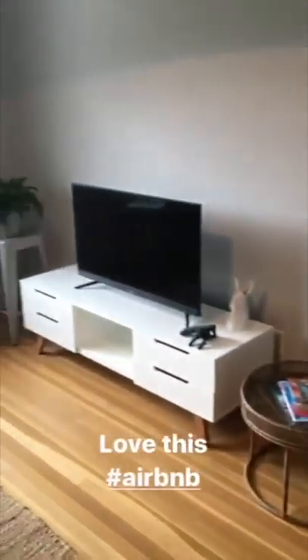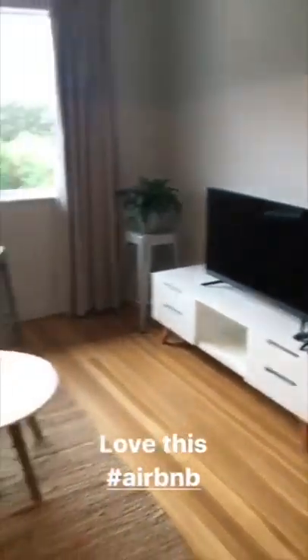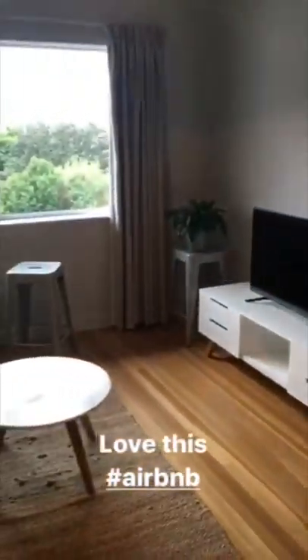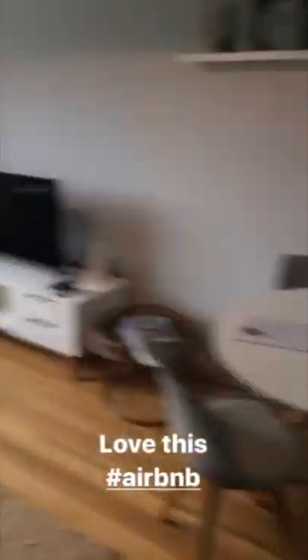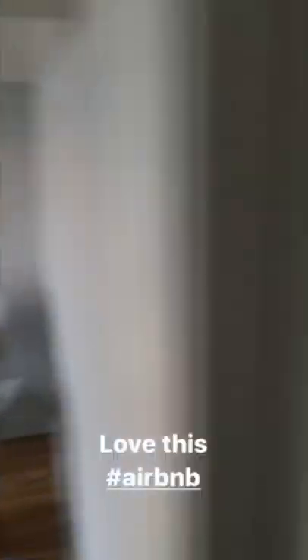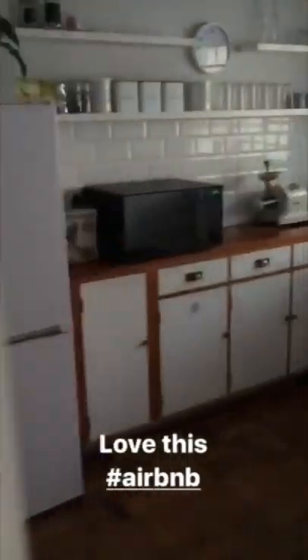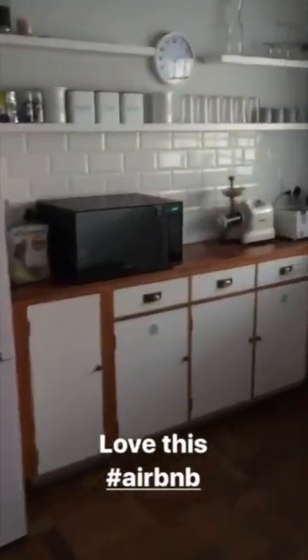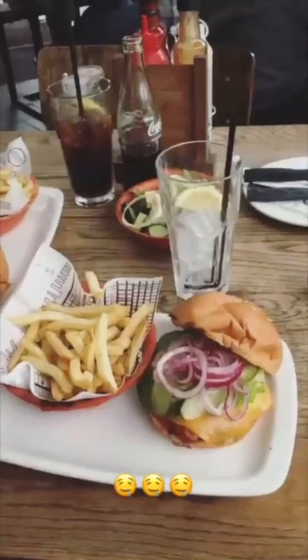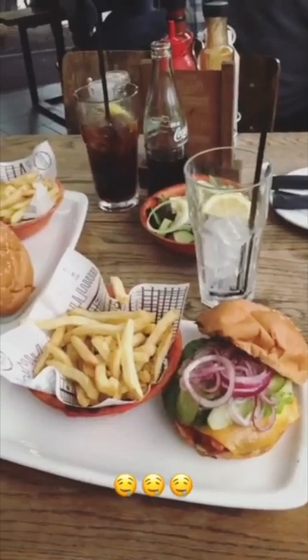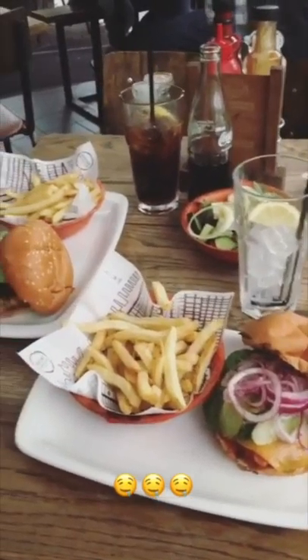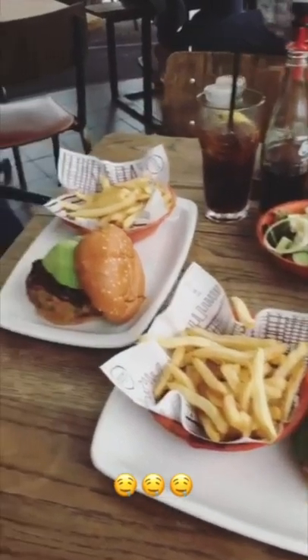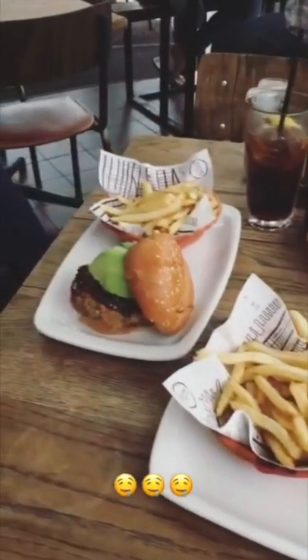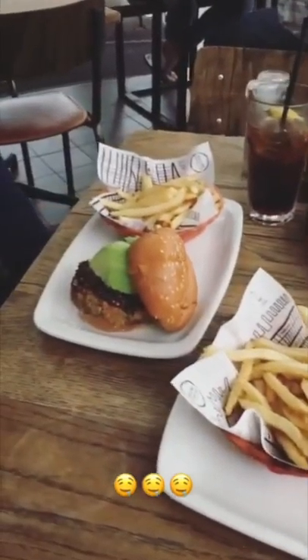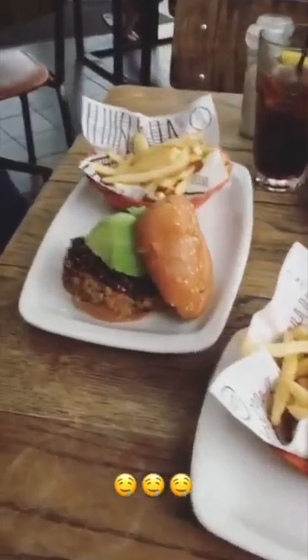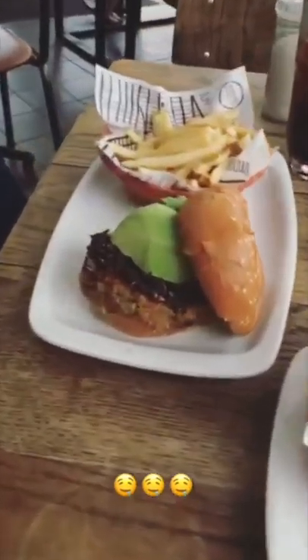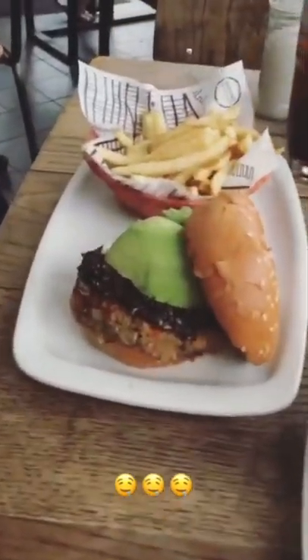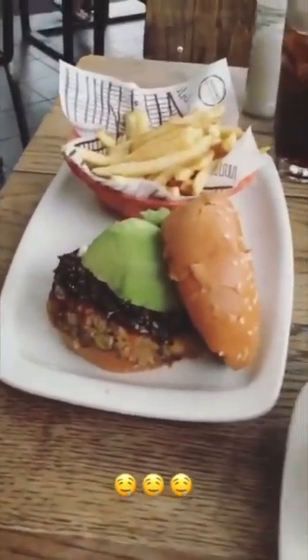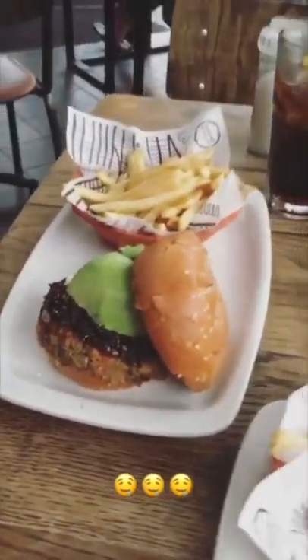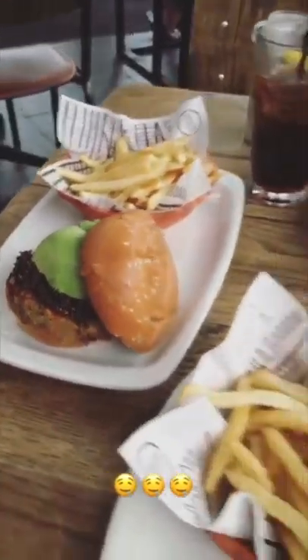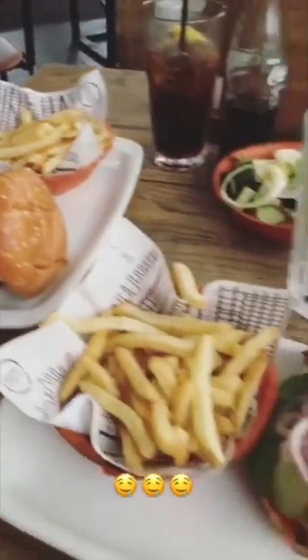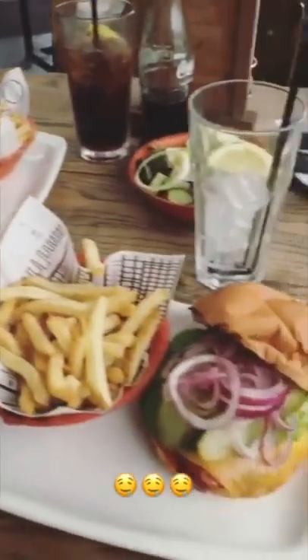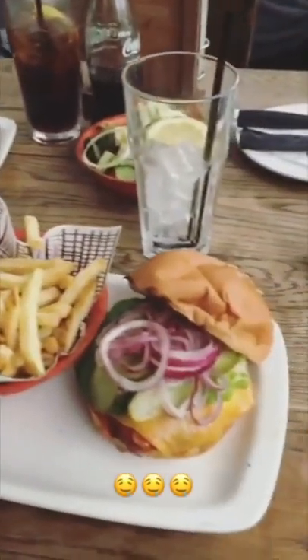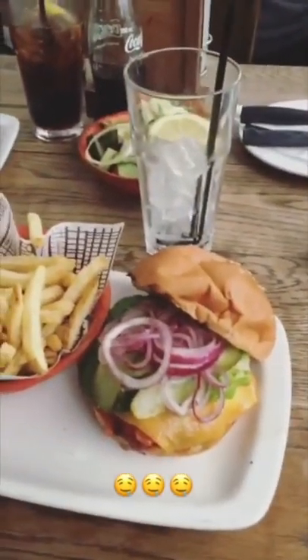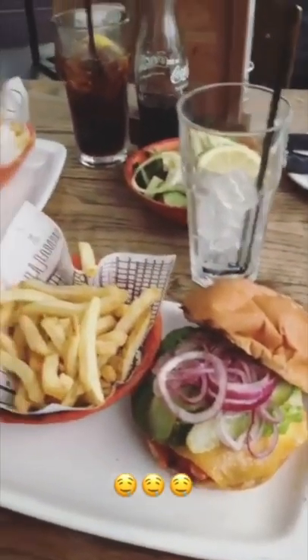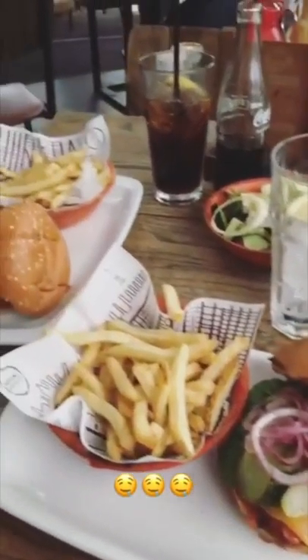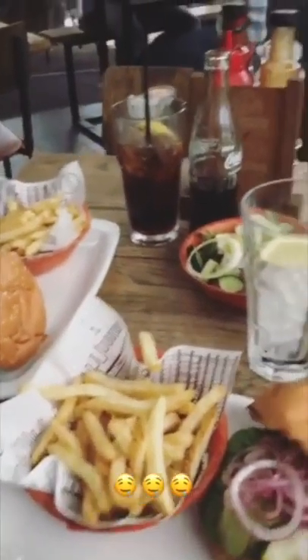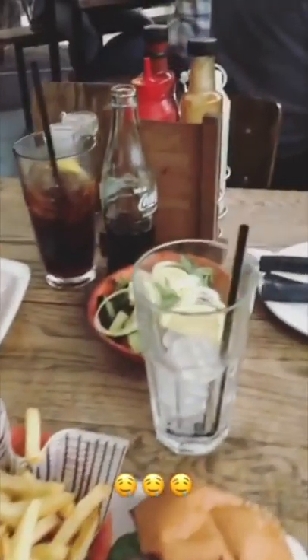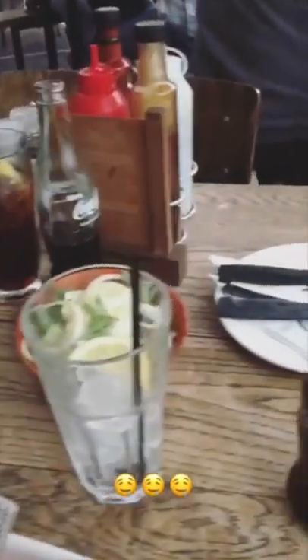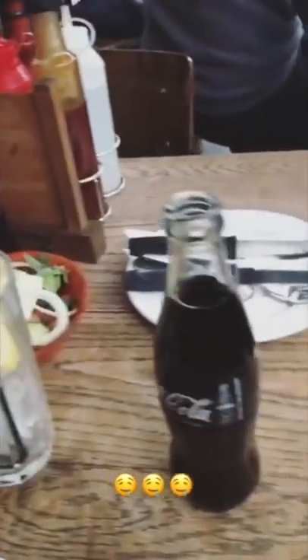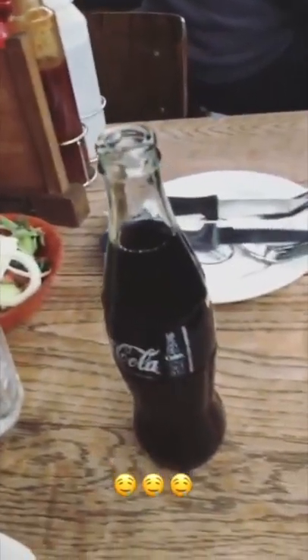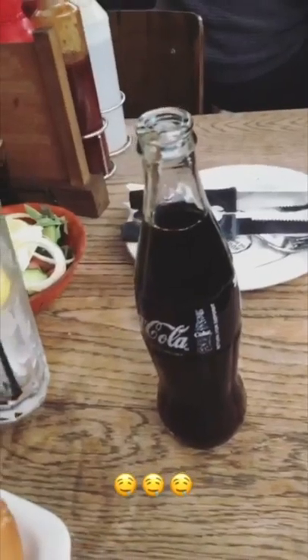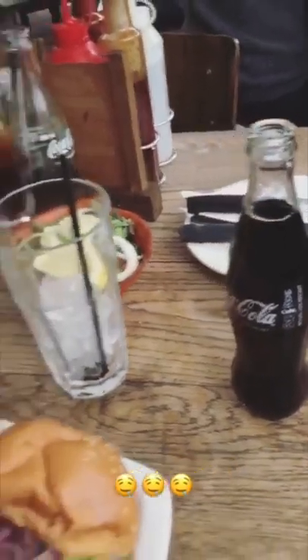It kind of reminds us of a place in Melbourne. Fifty meters from our apartment we found this burger joint — apparently it's the best burger joint in Africa. As a veg person I have a beef patty and Coke in a bottle — that's the best combination ever.